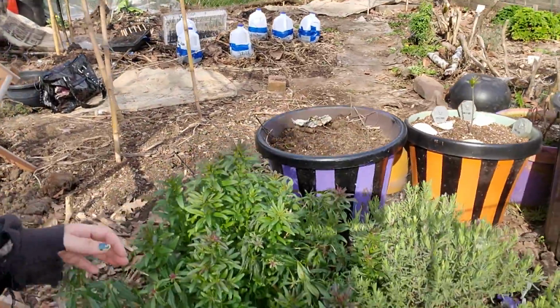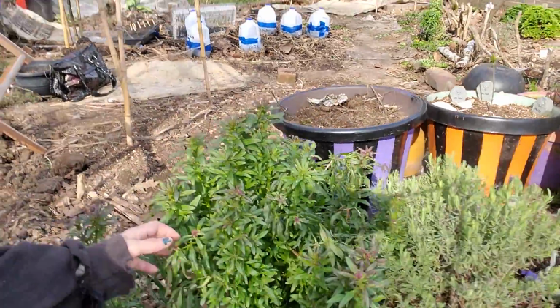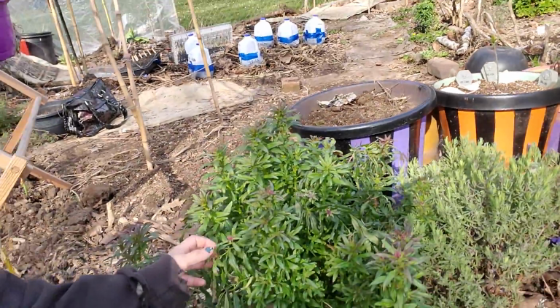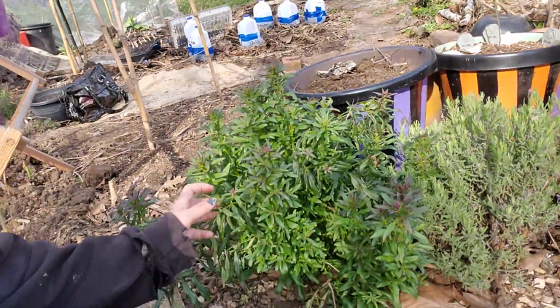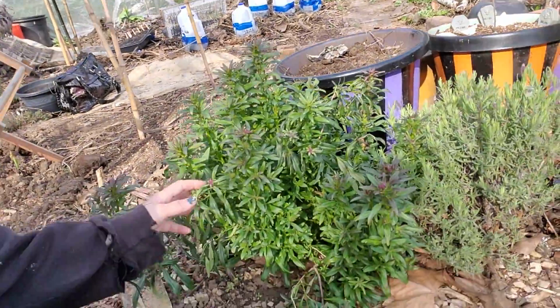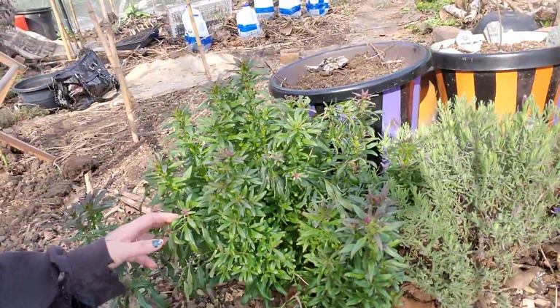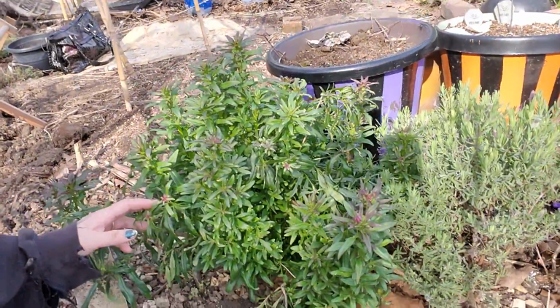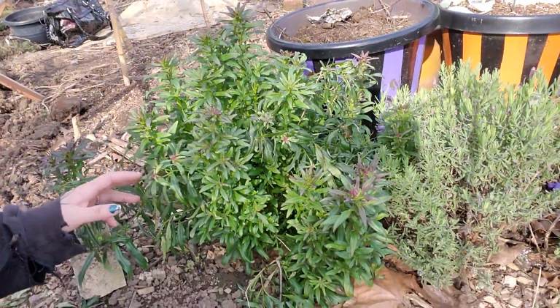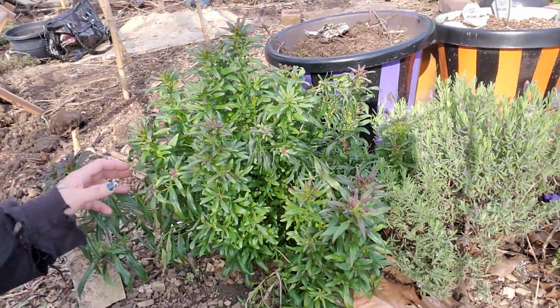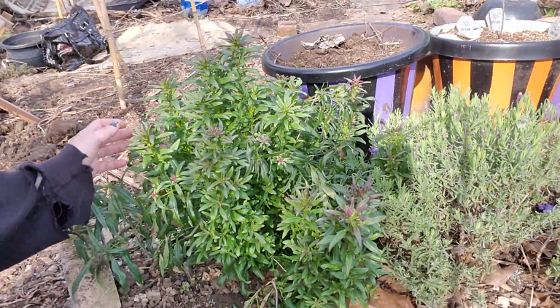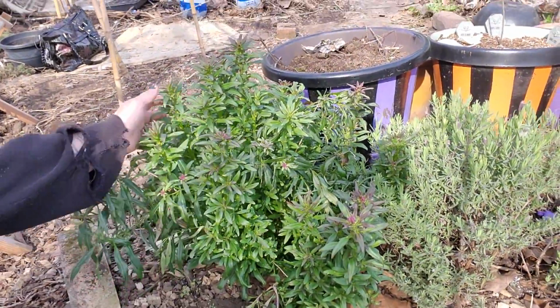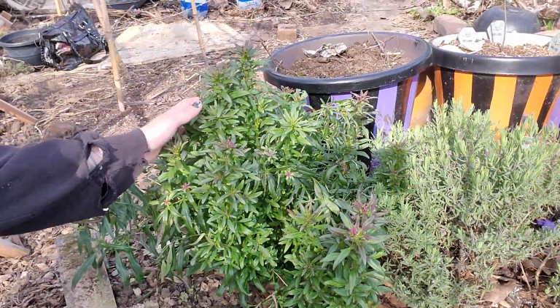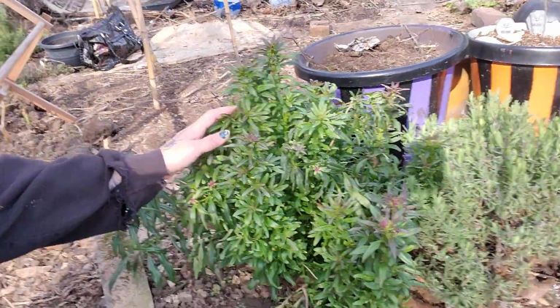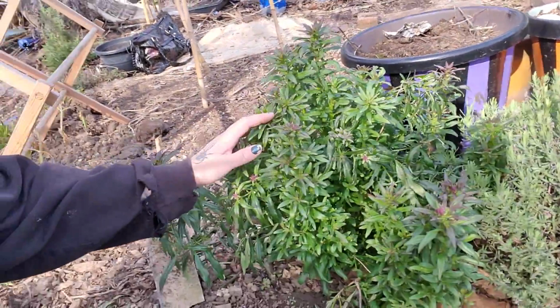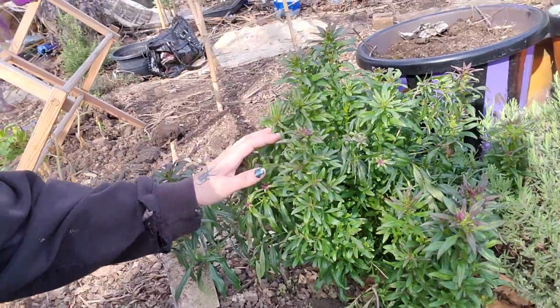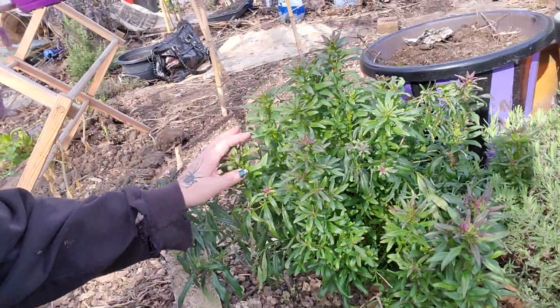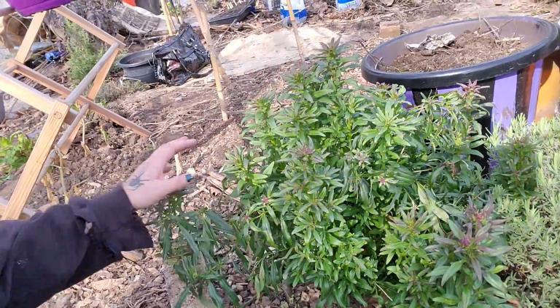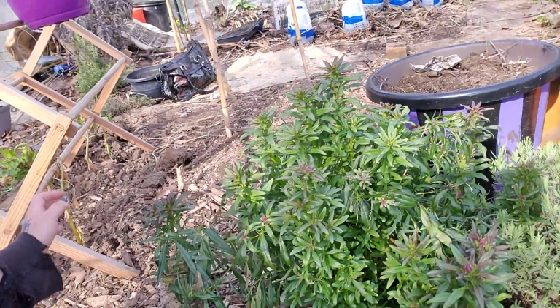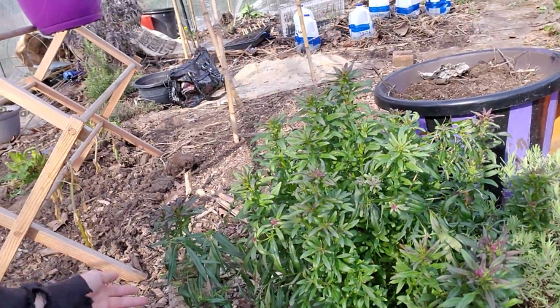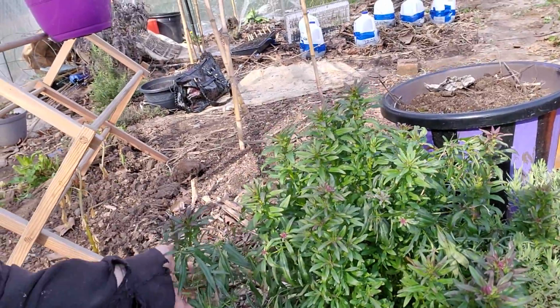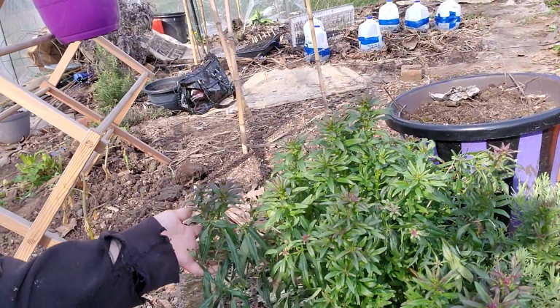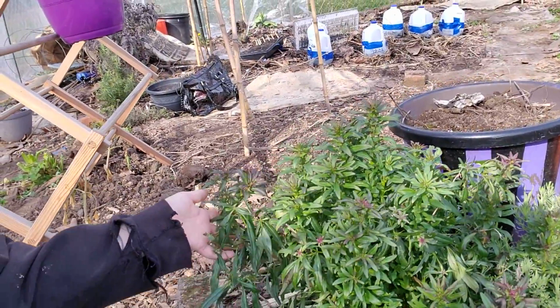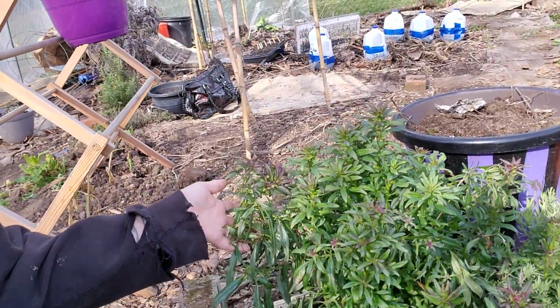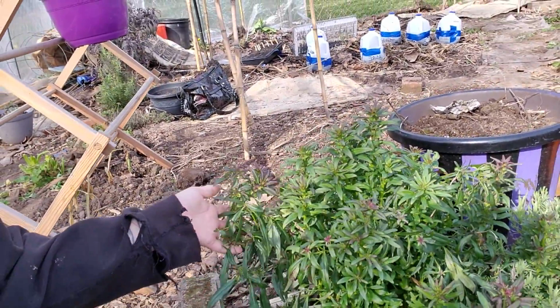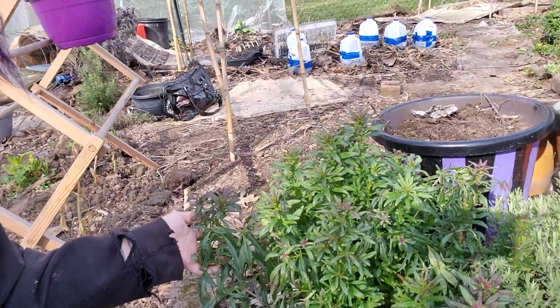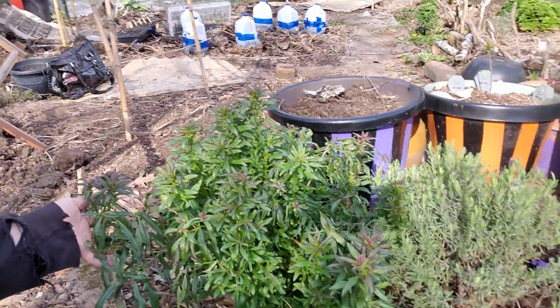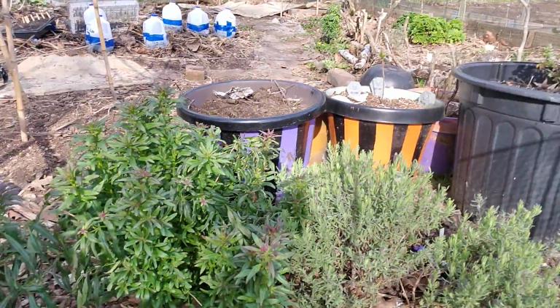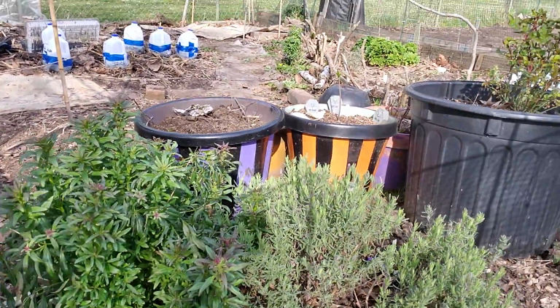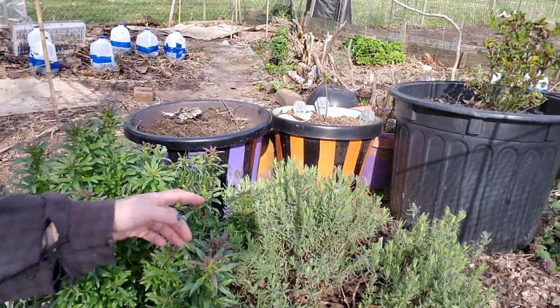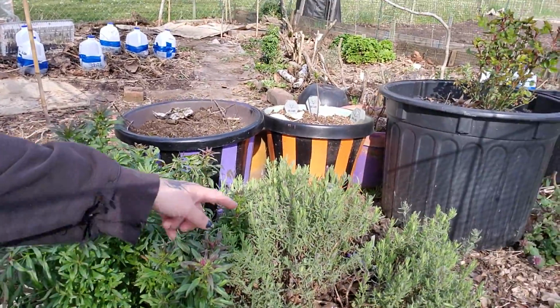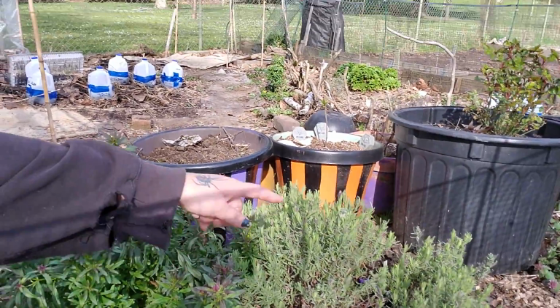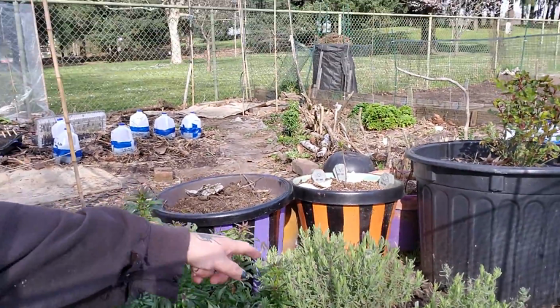This is a snapdragon. This is gonna be a big old dark, deep, deep red. And I have like four different kinds of lavender in the garden.